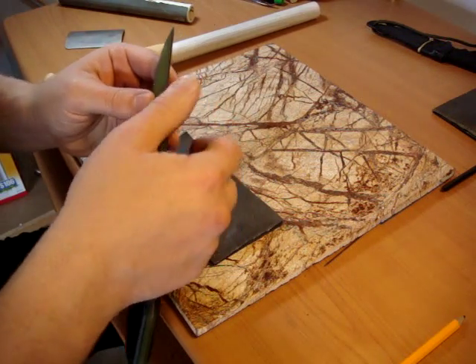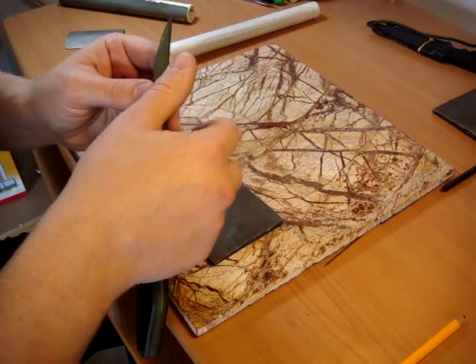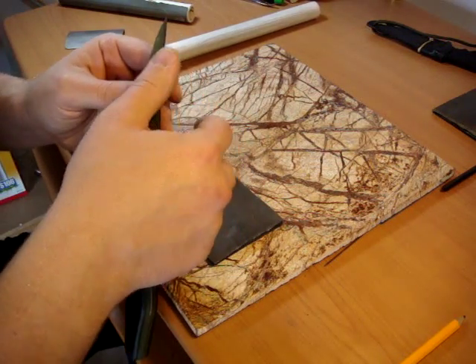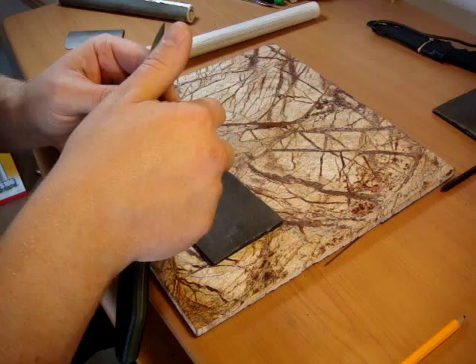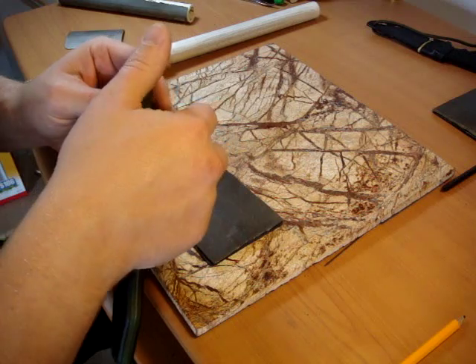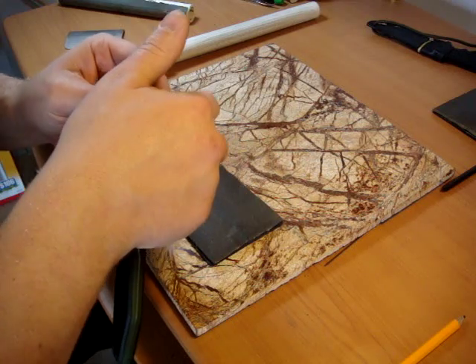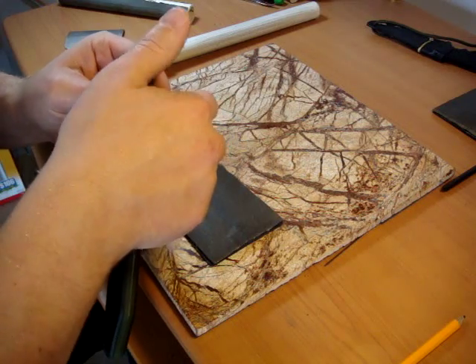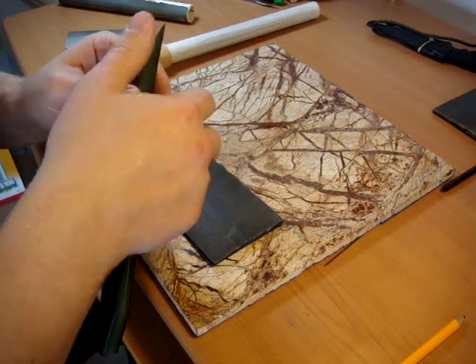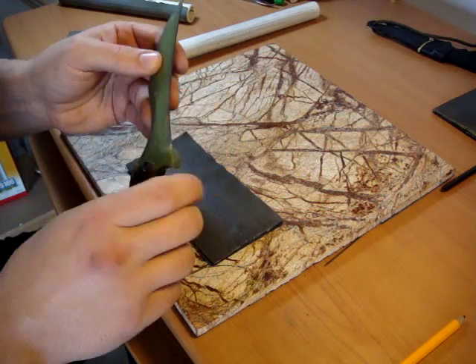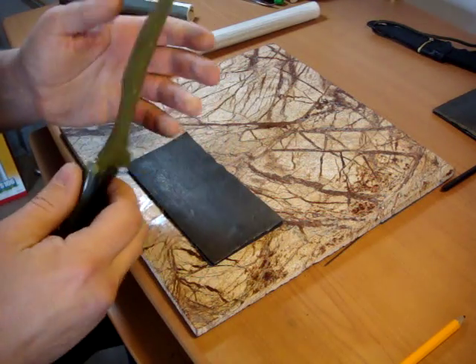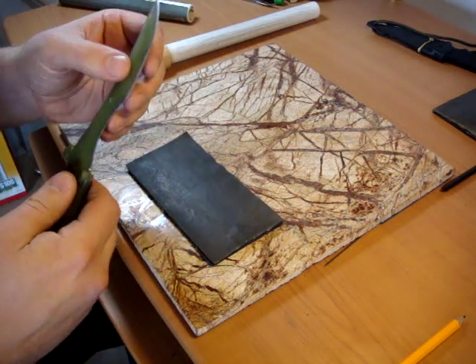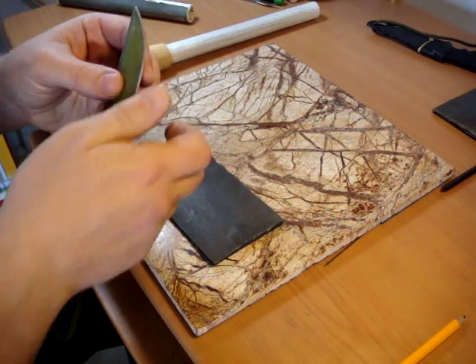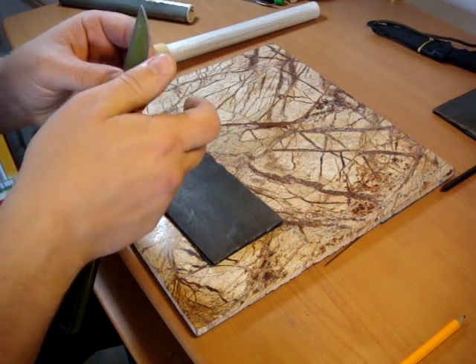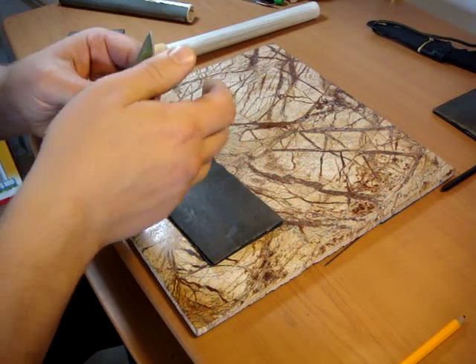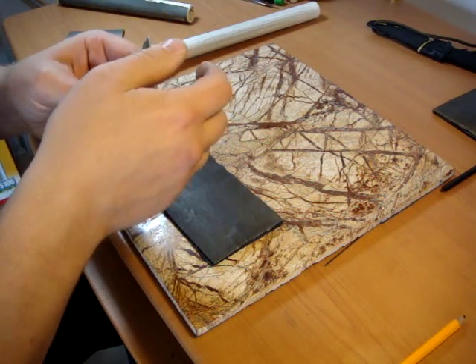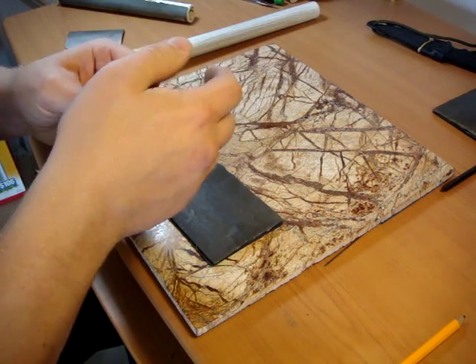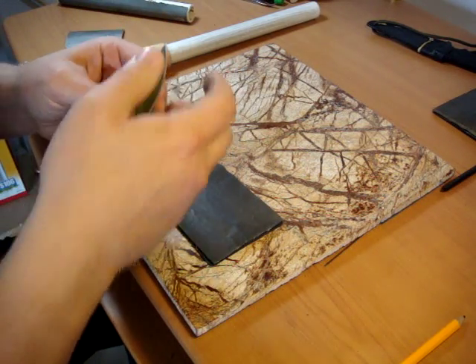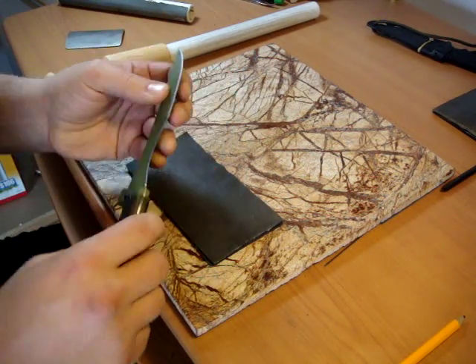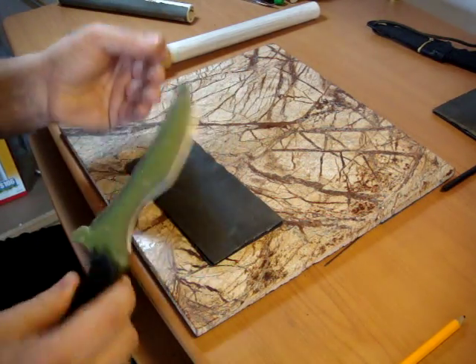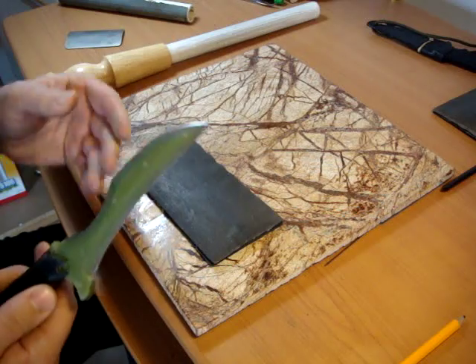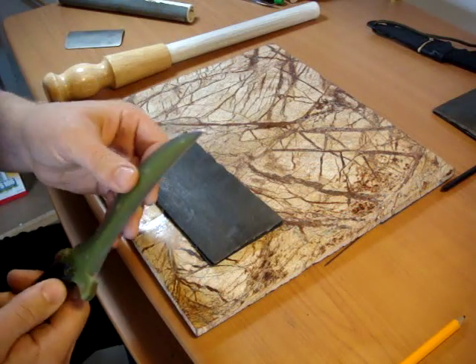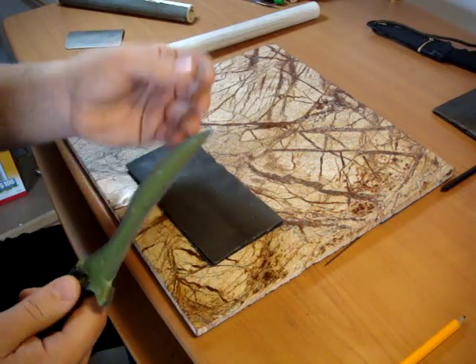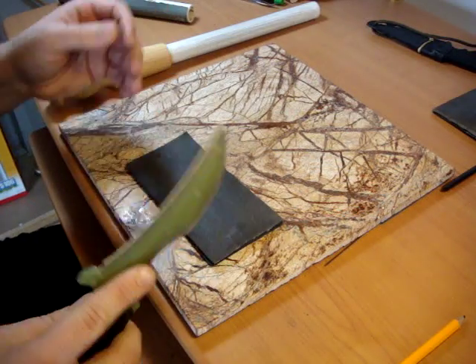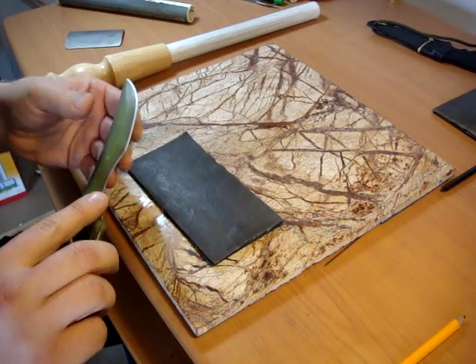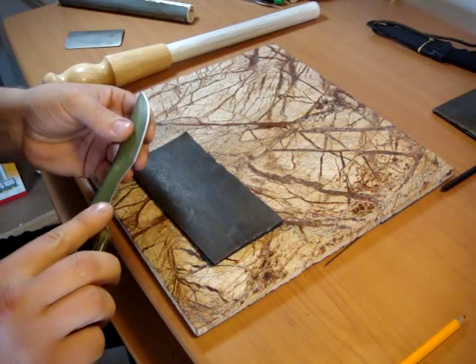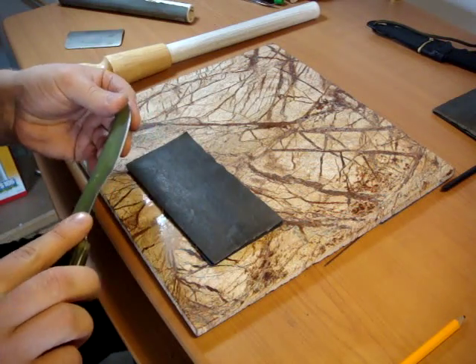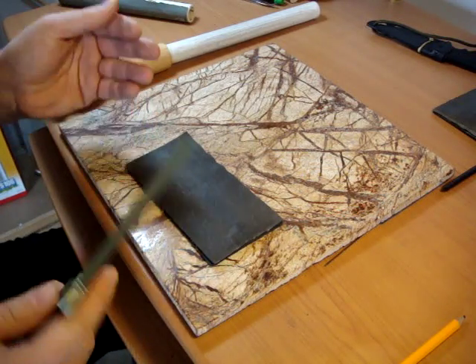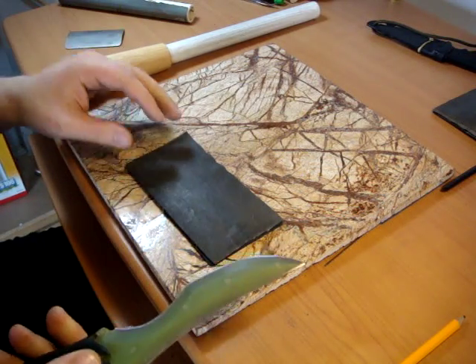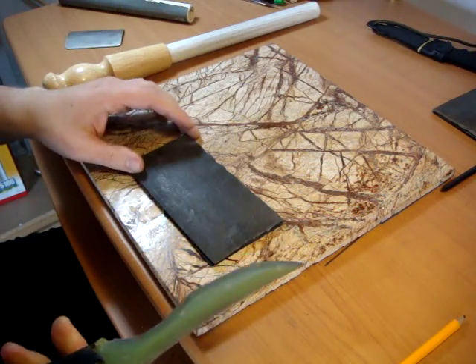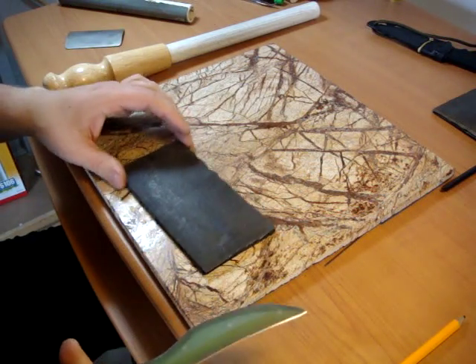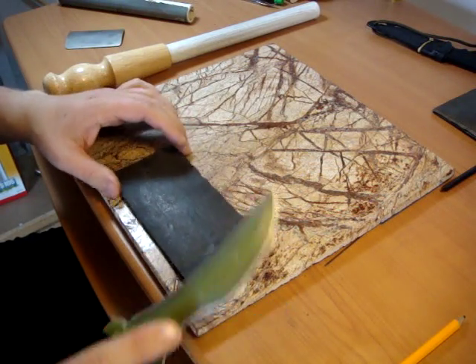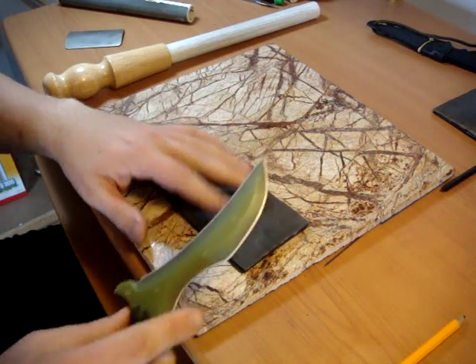Once I've done that I'll usually test it the usual way — wipe your thumb across it, try not to sever it of course. You'd have to be a bit of an idiot to do that, but it's happened, believe me.